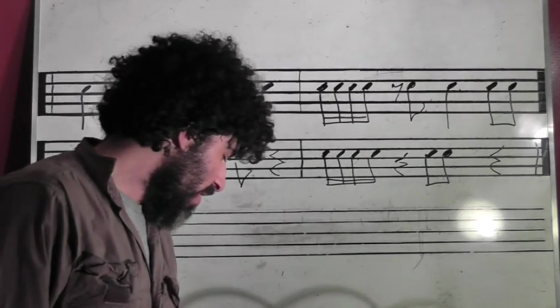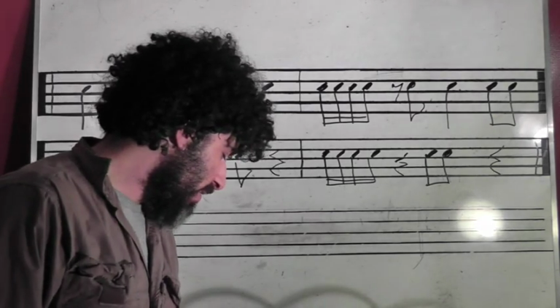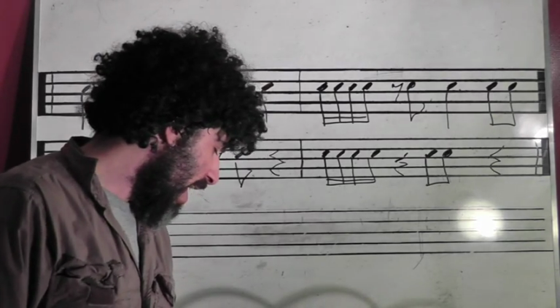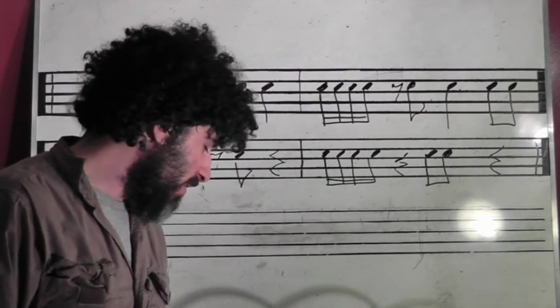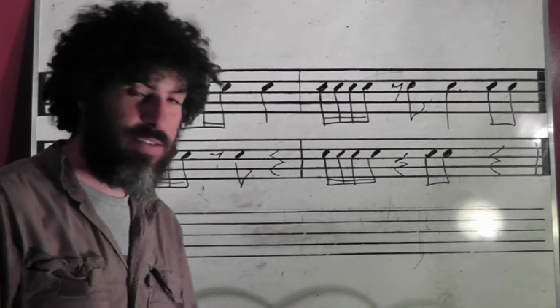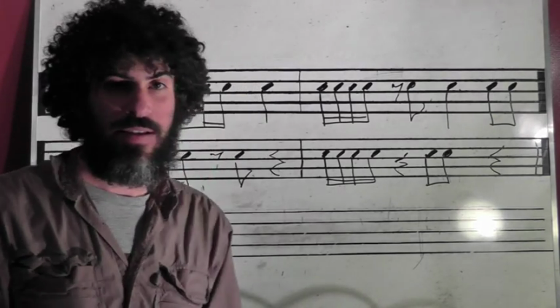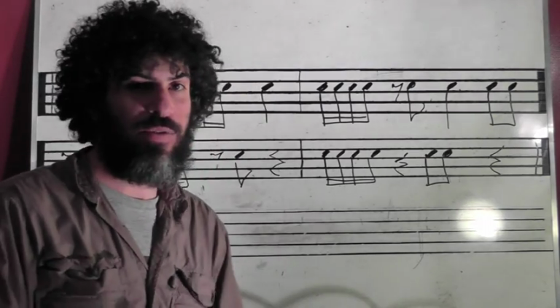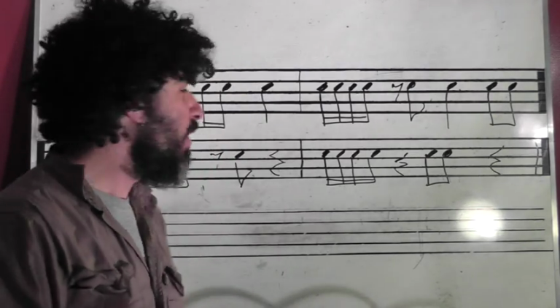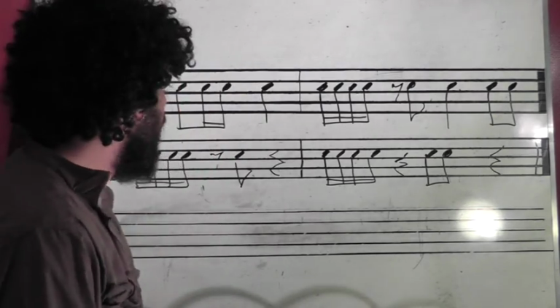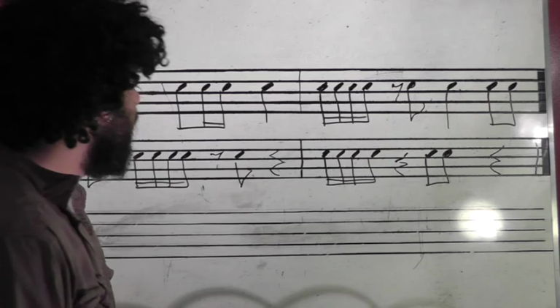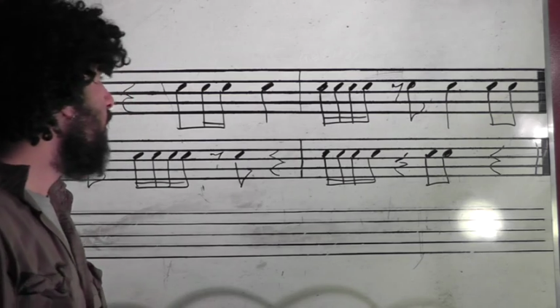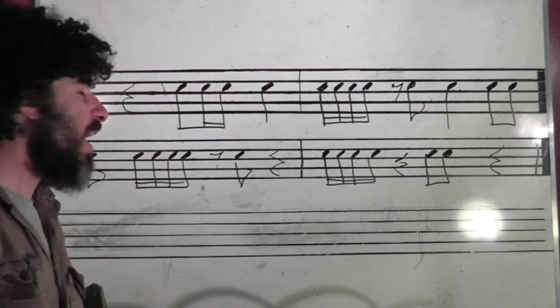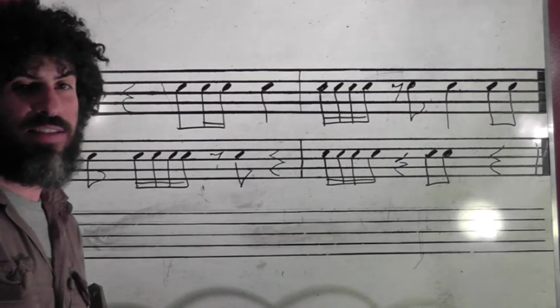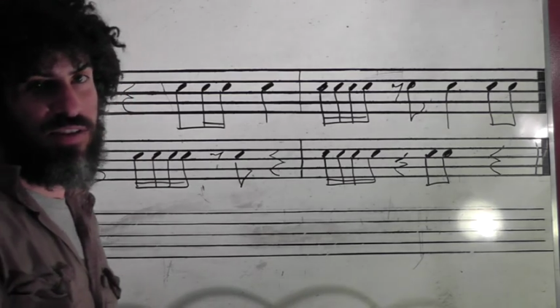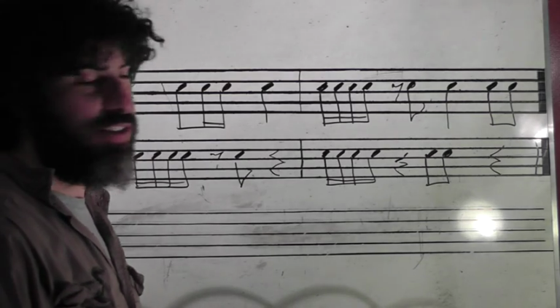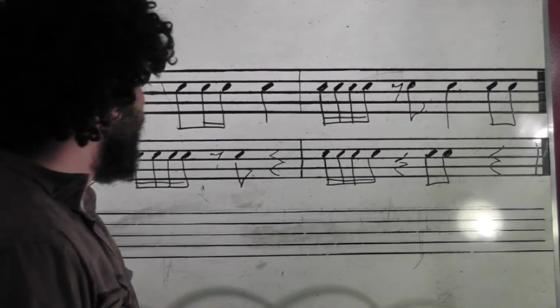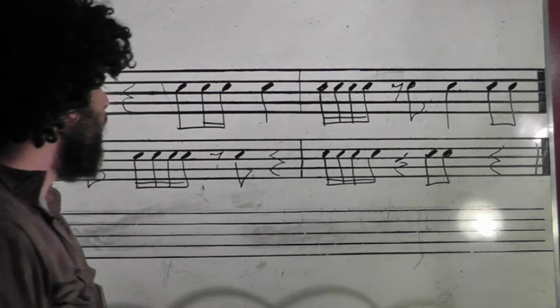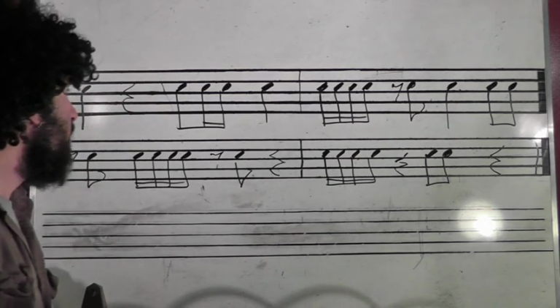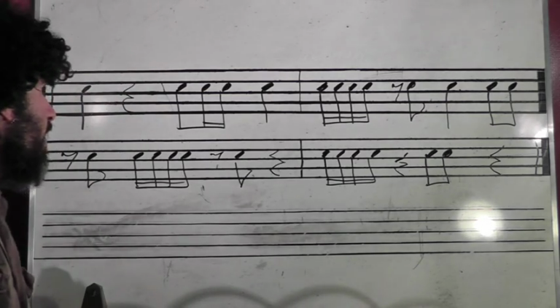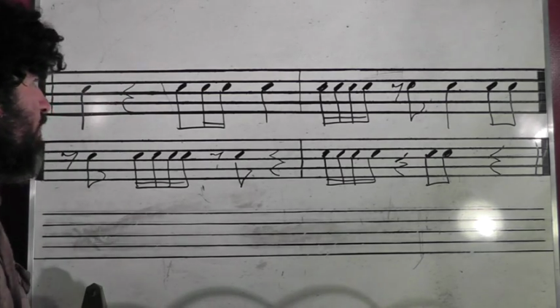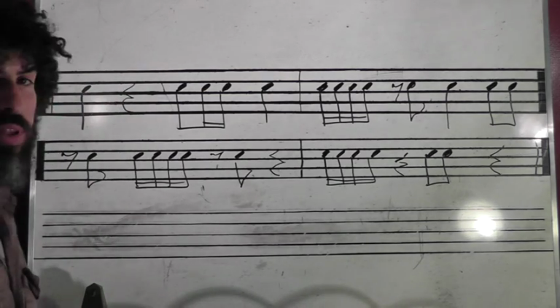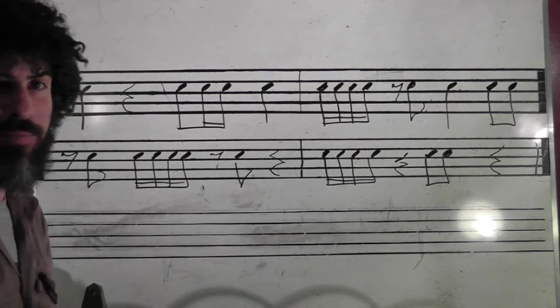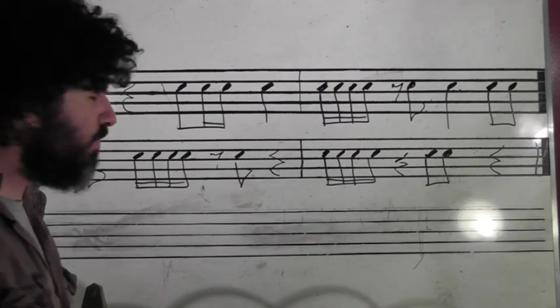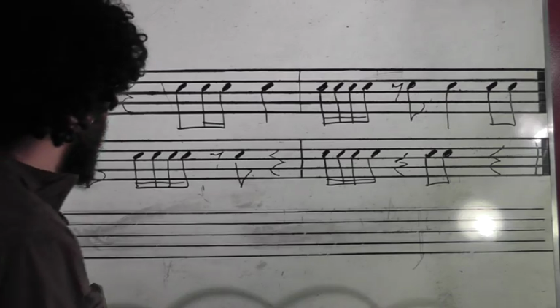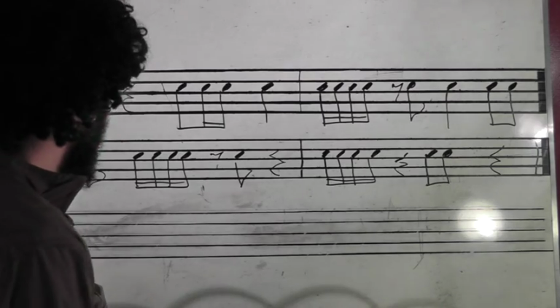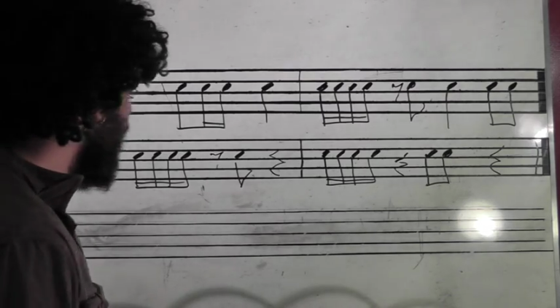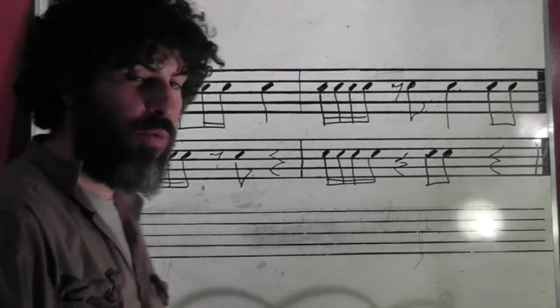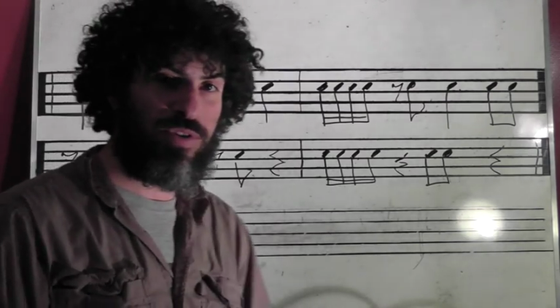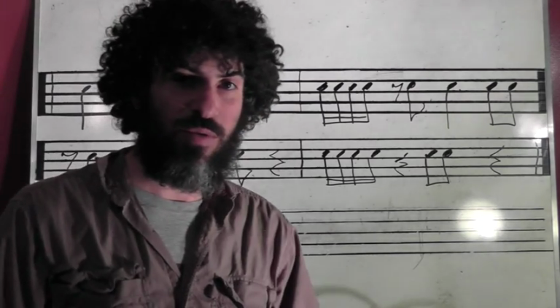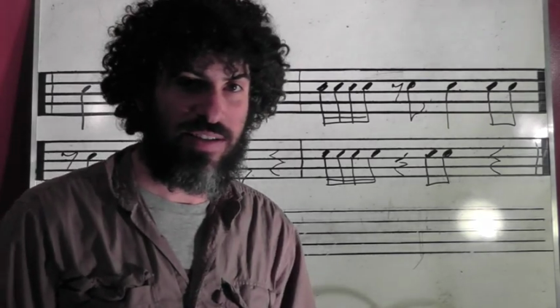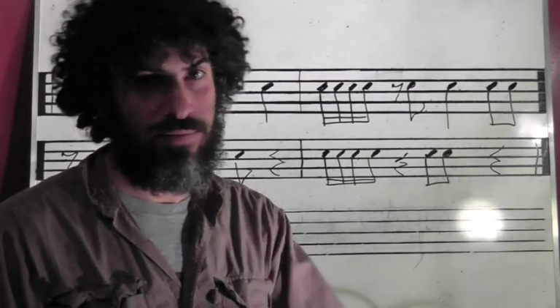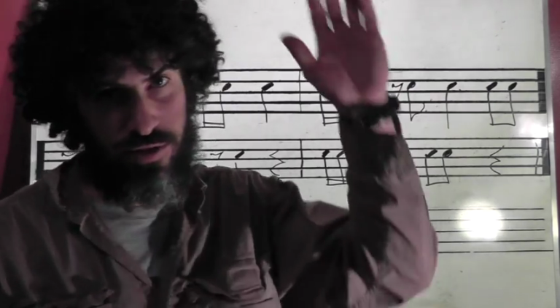All right cats, thank you so much for watching. Practice these things on your instrument. Say them, play them, and we will see you next time. Cheers.